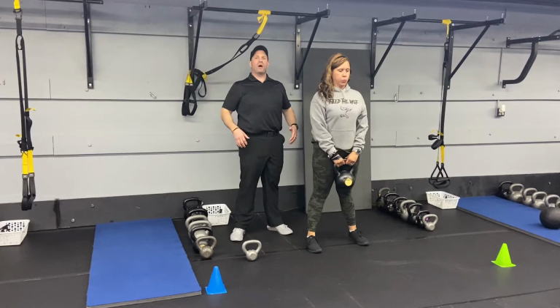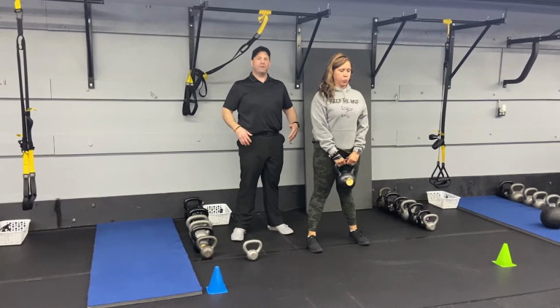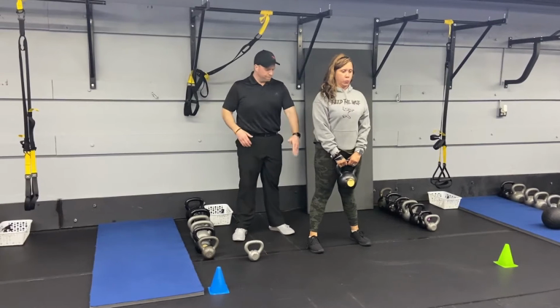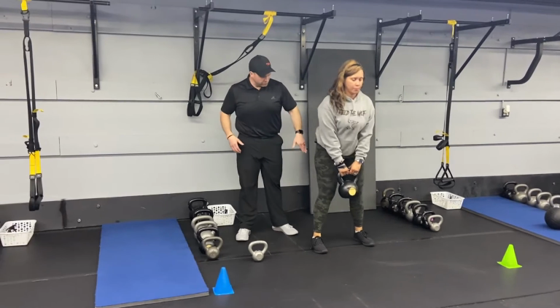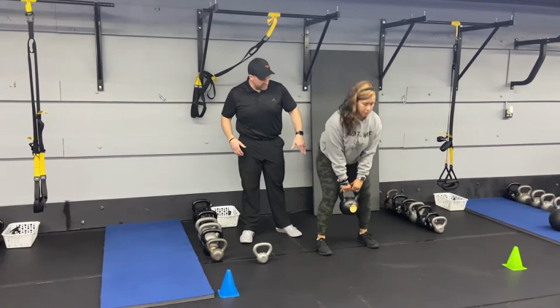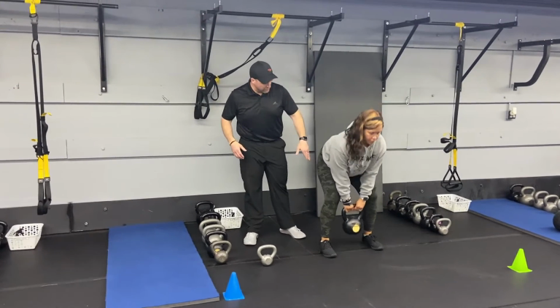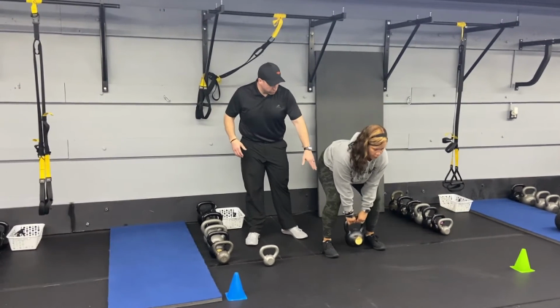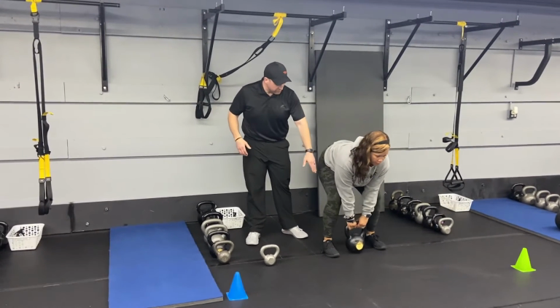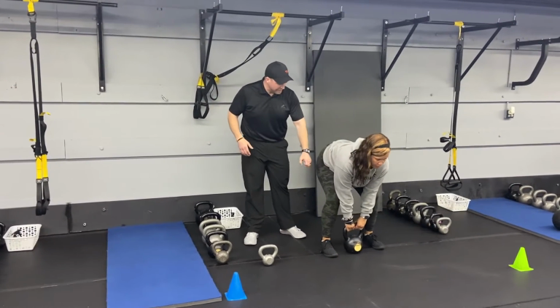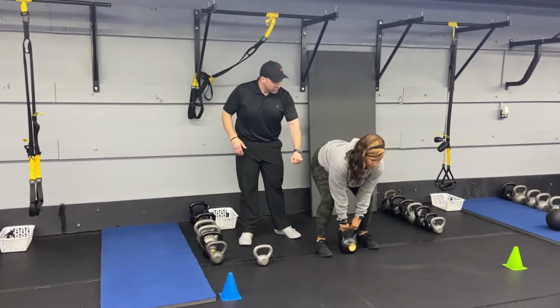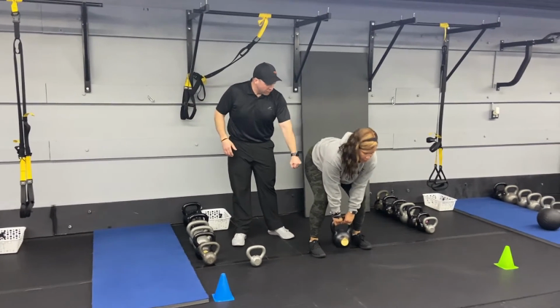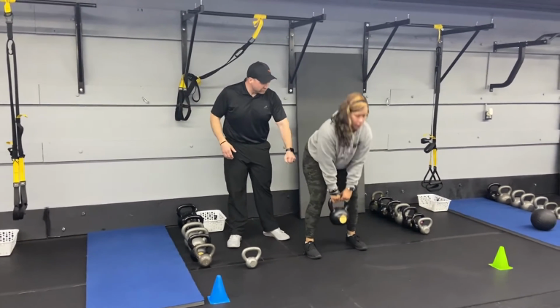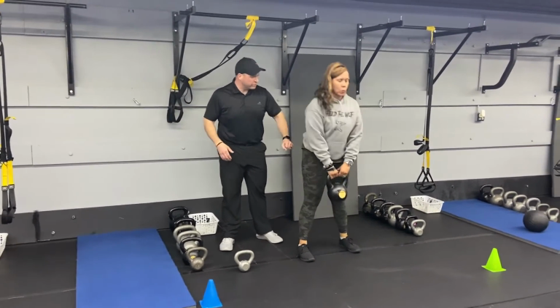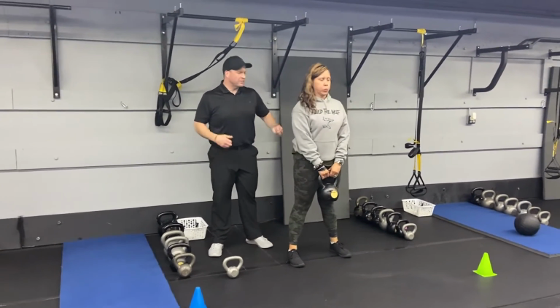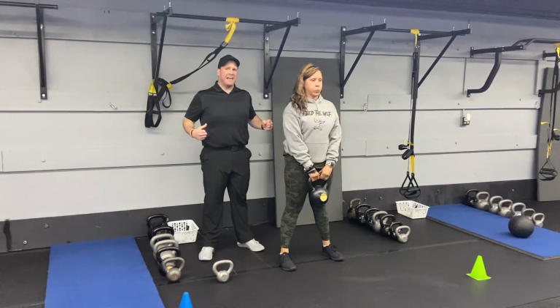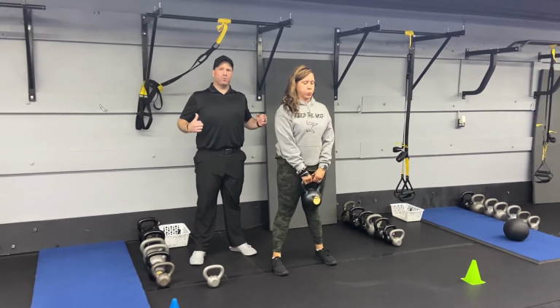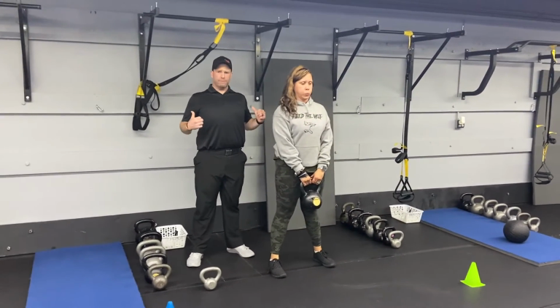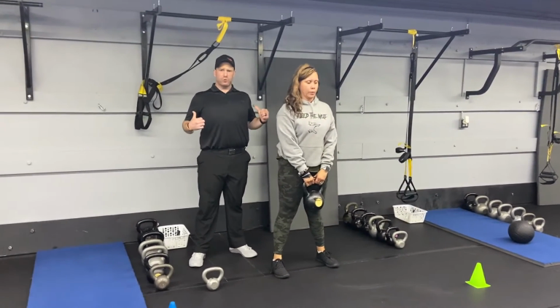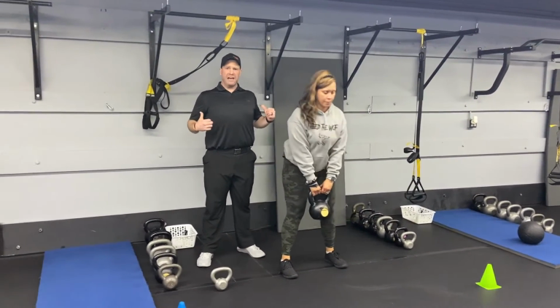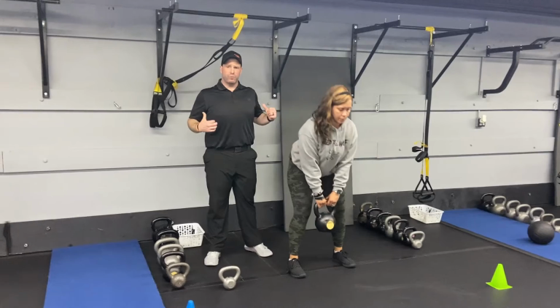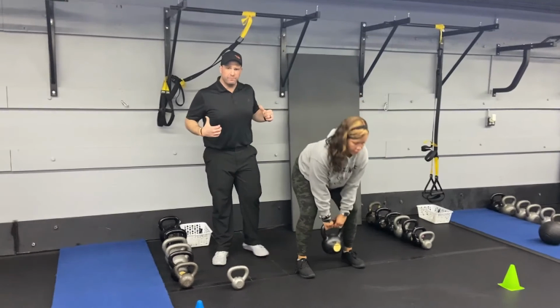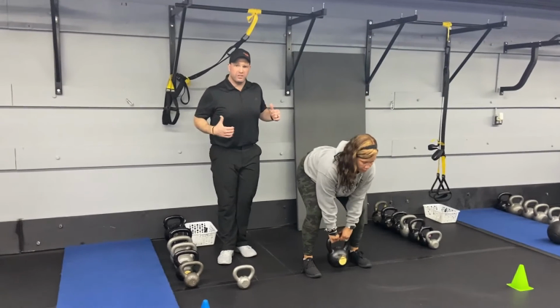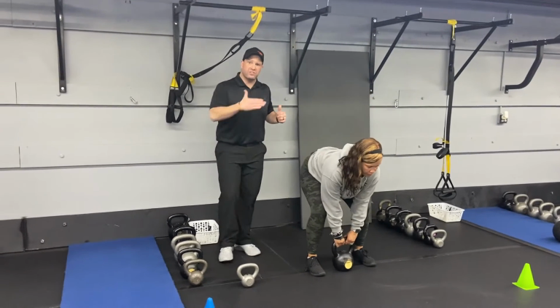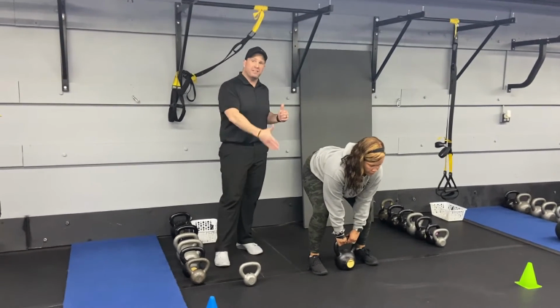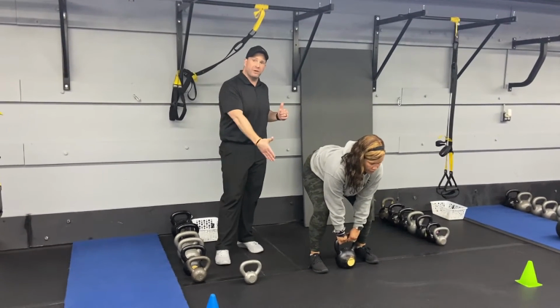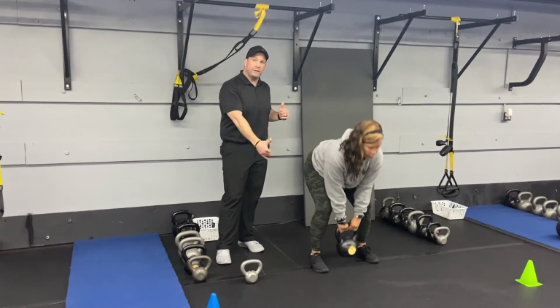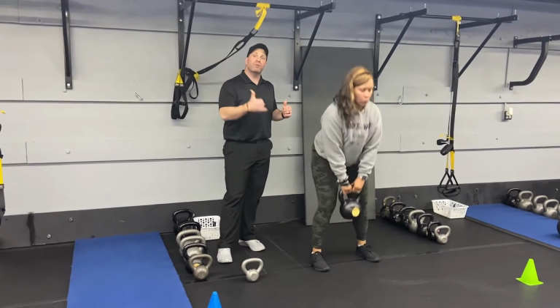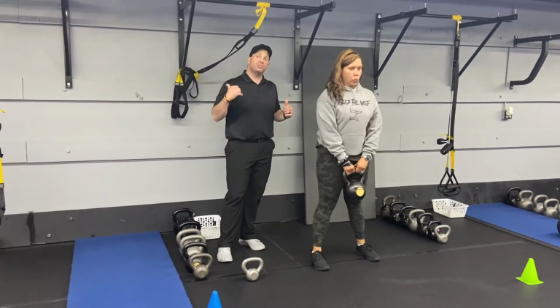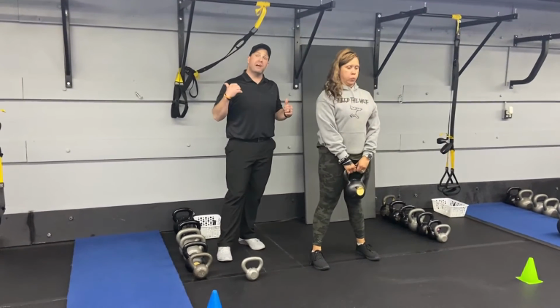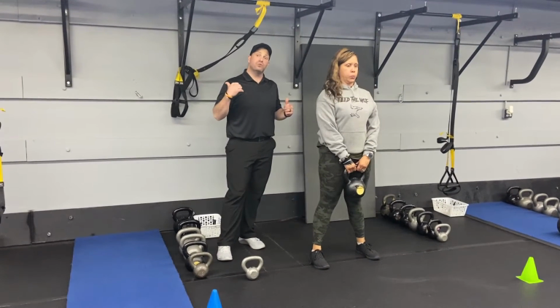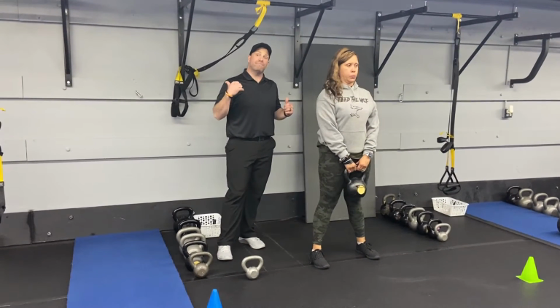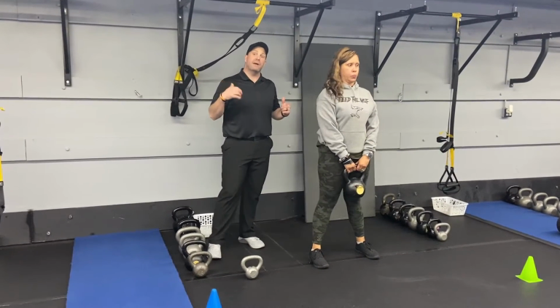Drive on up — pull those kneecaps up towards your hips at the top, so quads are tight, glutes are tight, abs are walled up, and shoulders are down and away from those ears. Deep breath in on the way down, push that air out as you drive back up.